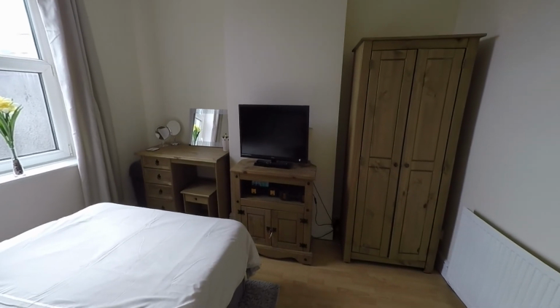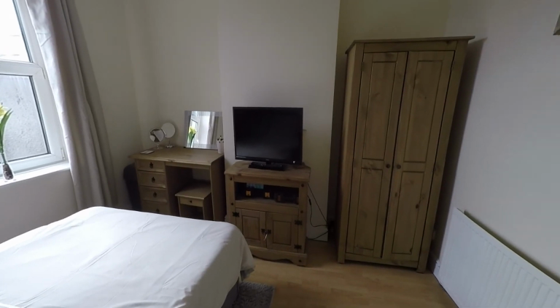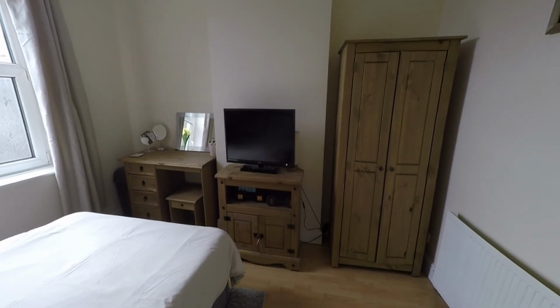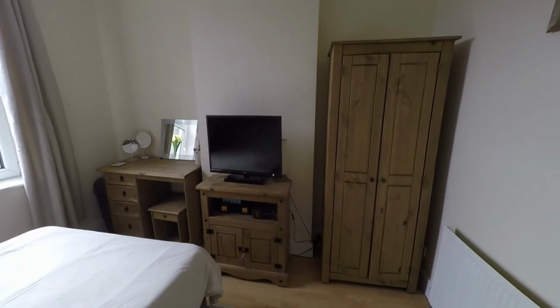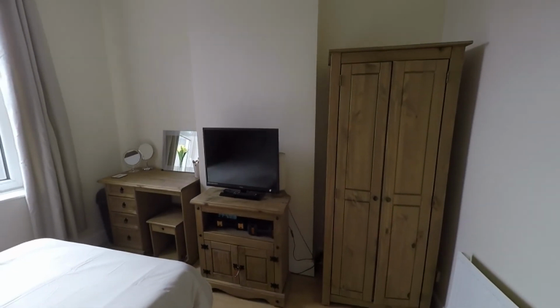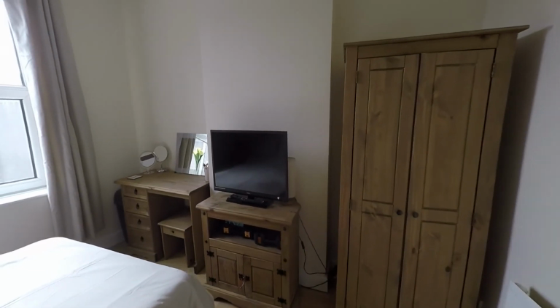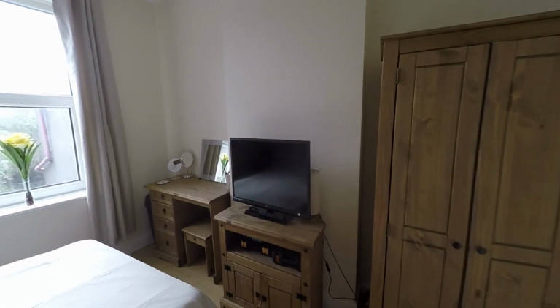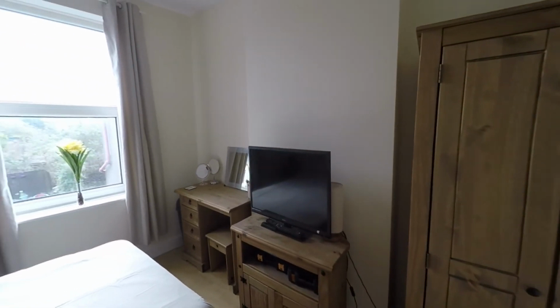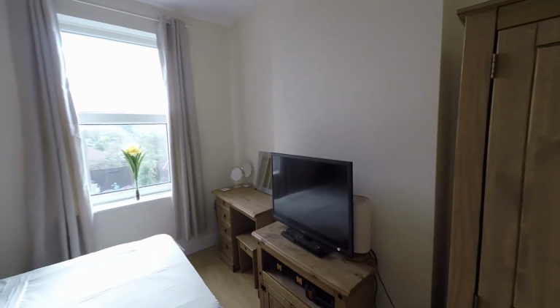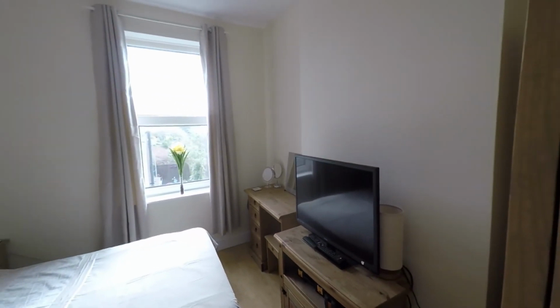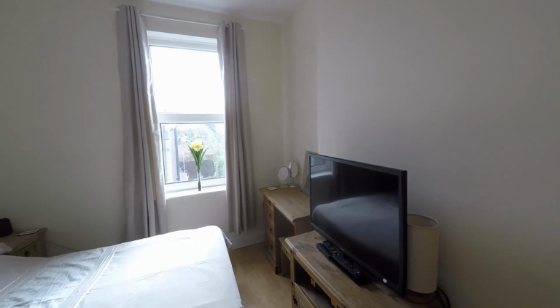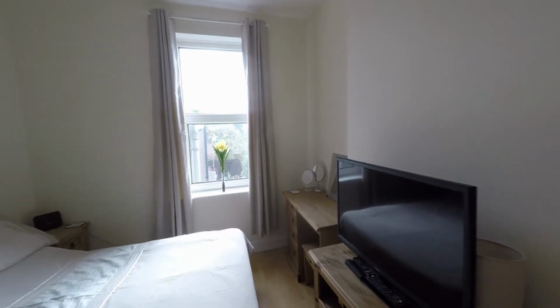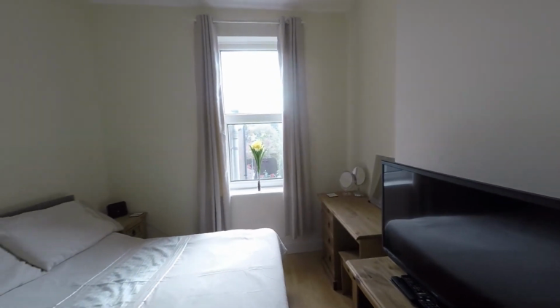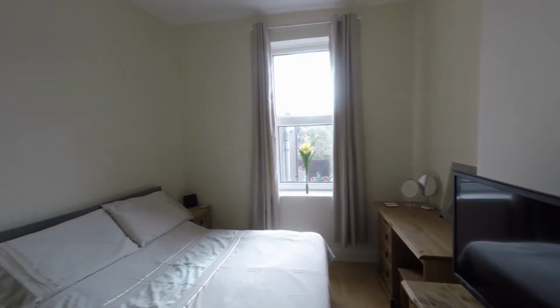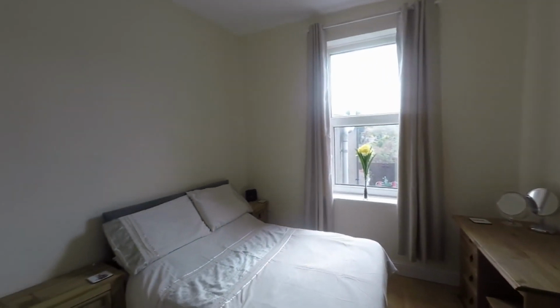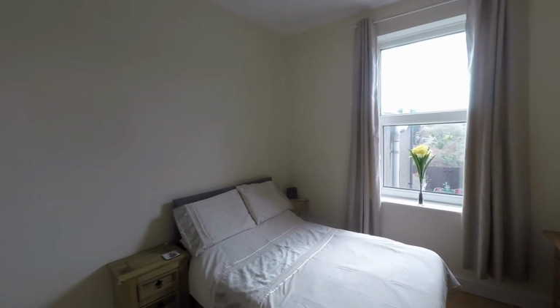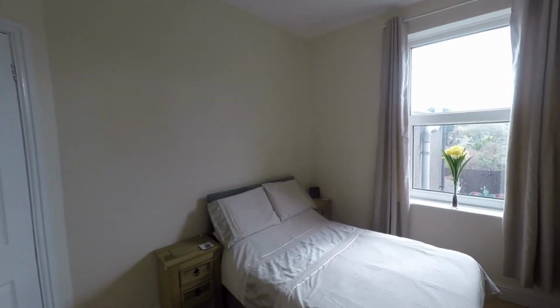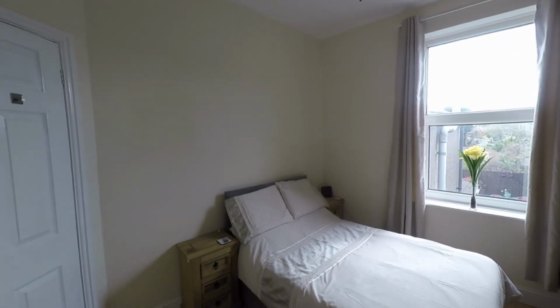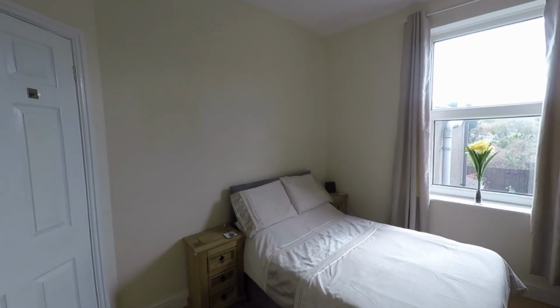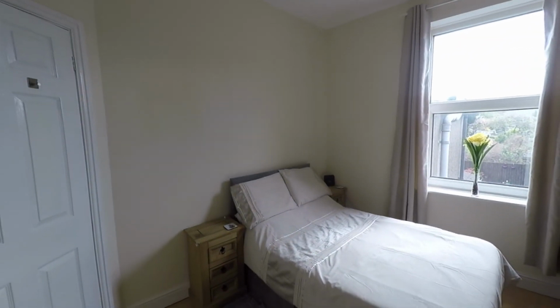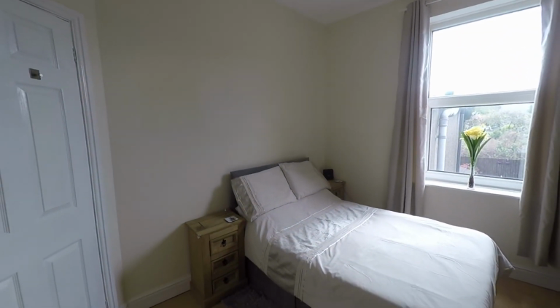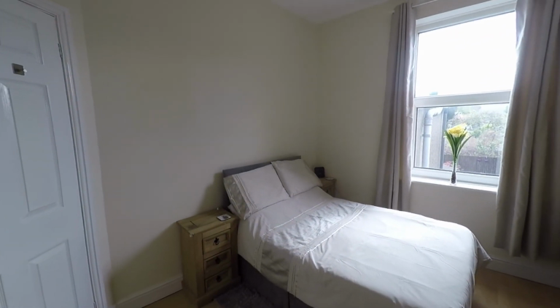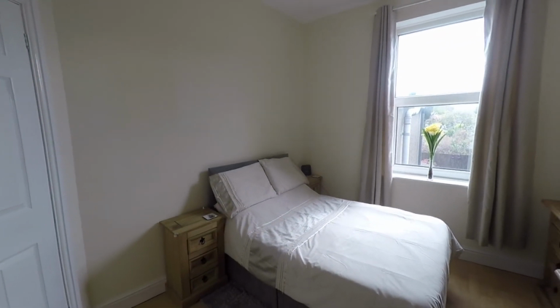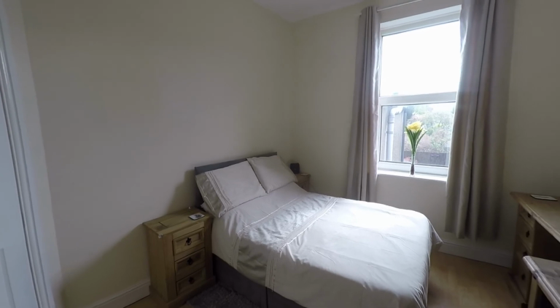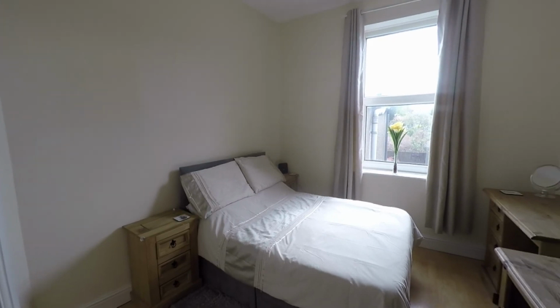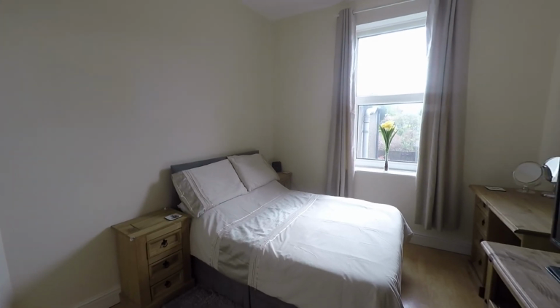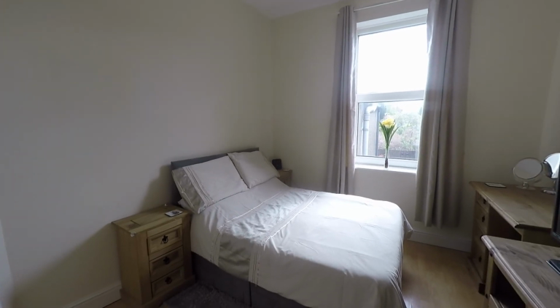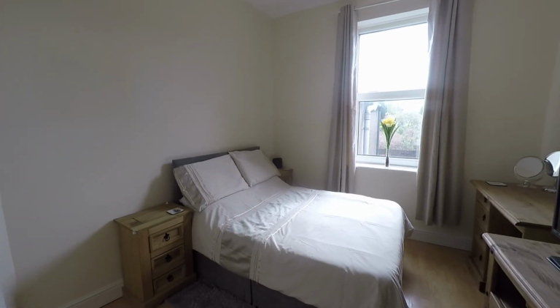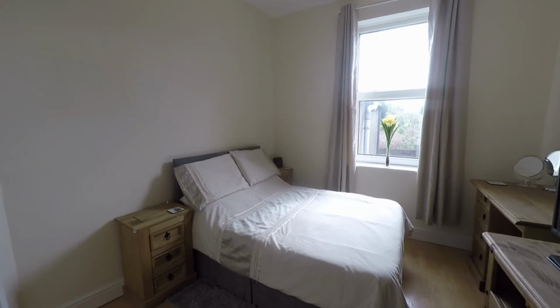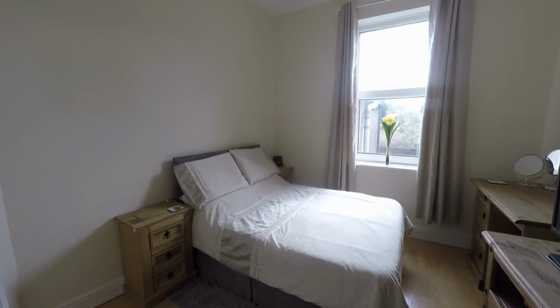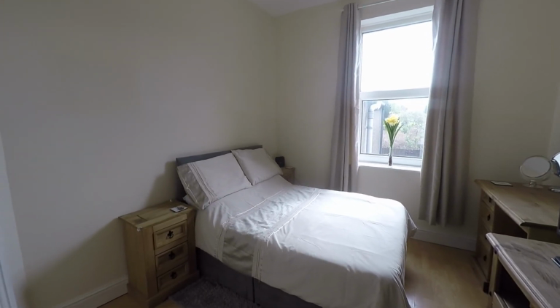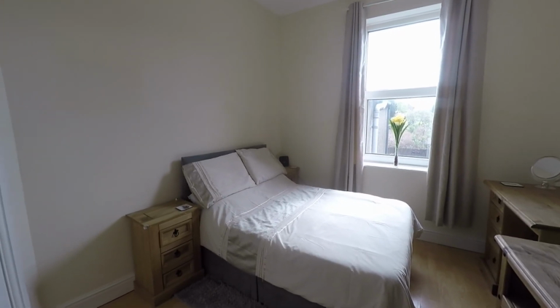That concludes this video tour. If you are interested in viewing this property or would like any further information, please do not hesitate to contact head office and one of the team will be more than happy to help. Thanks for watching.